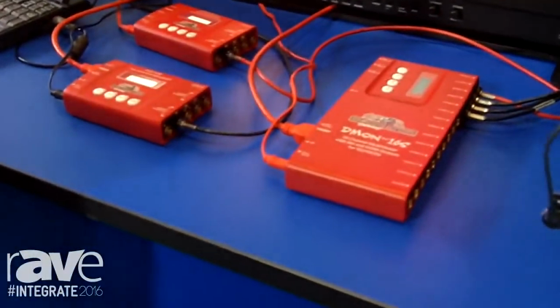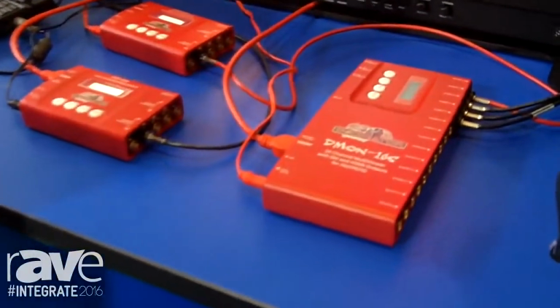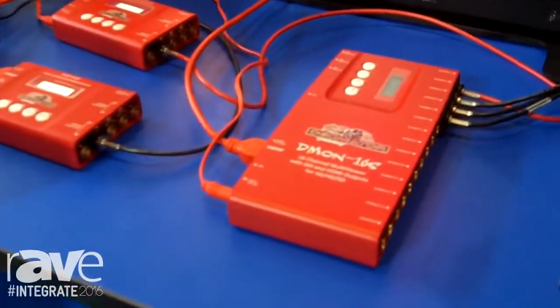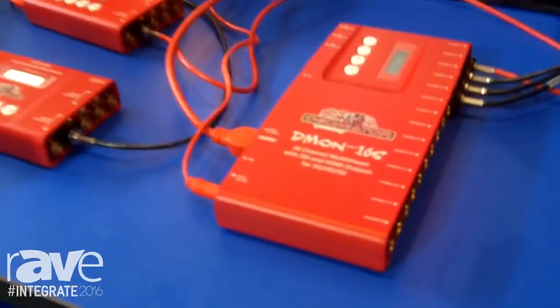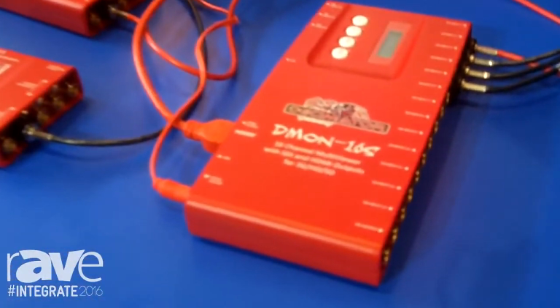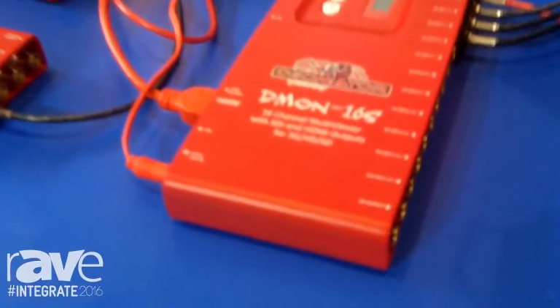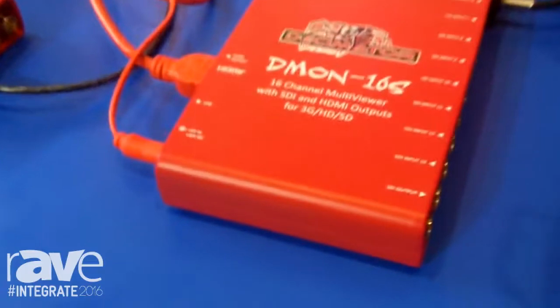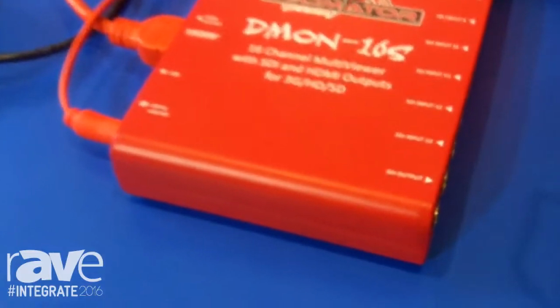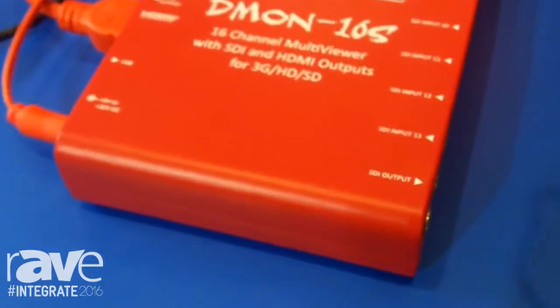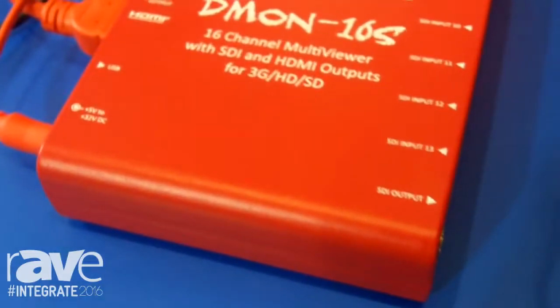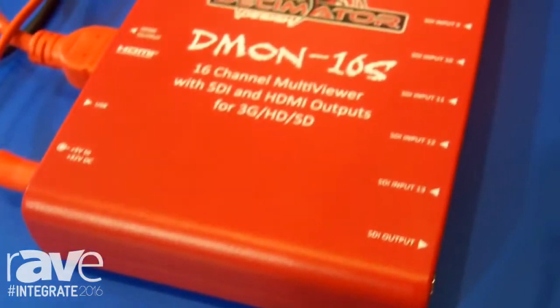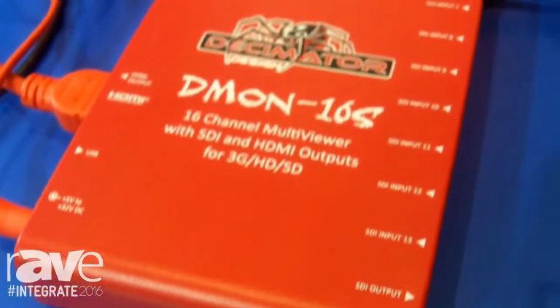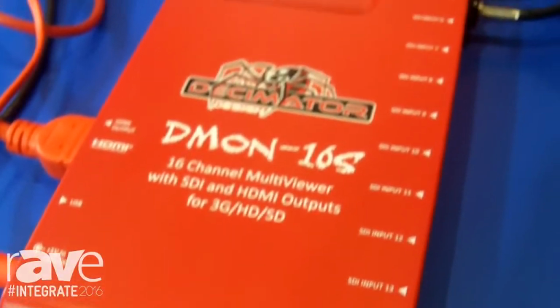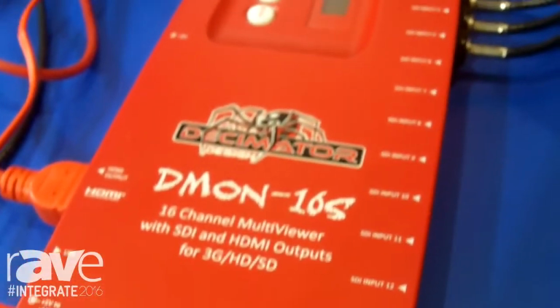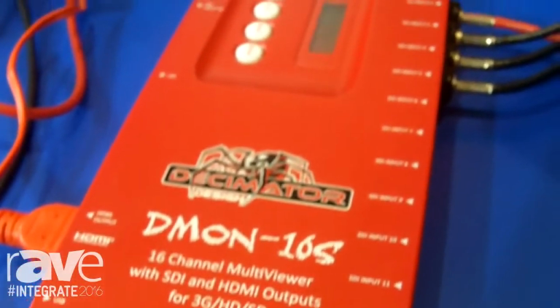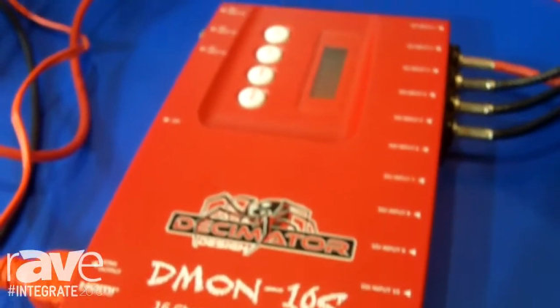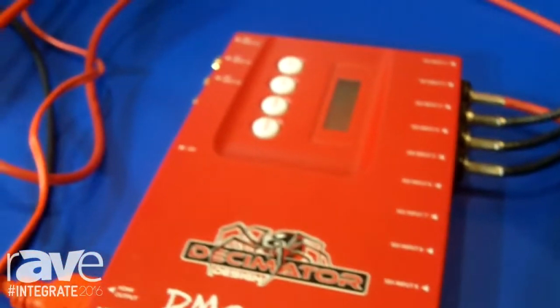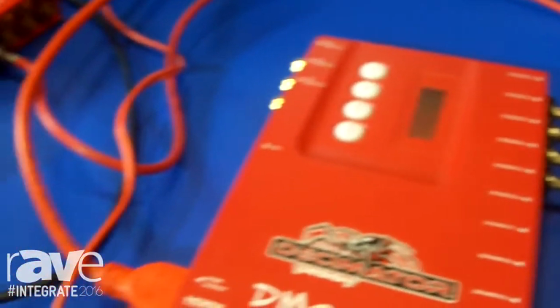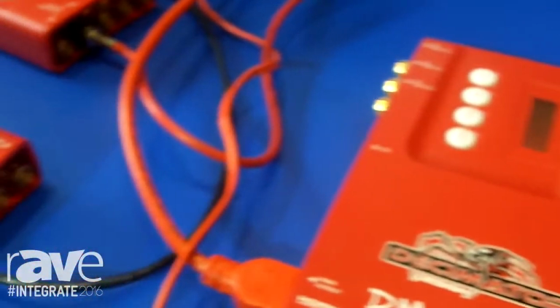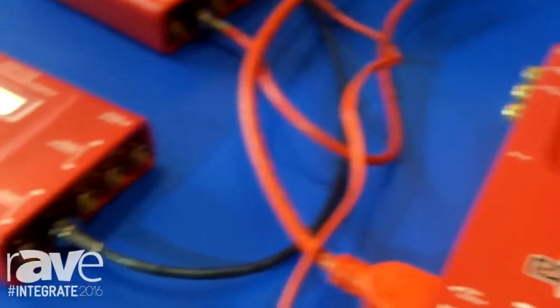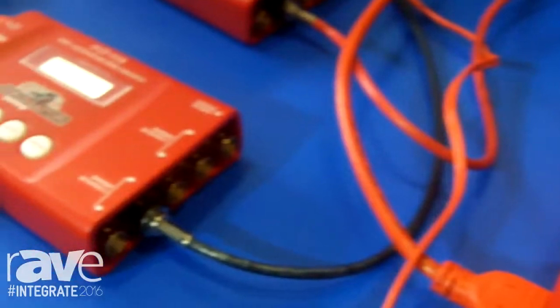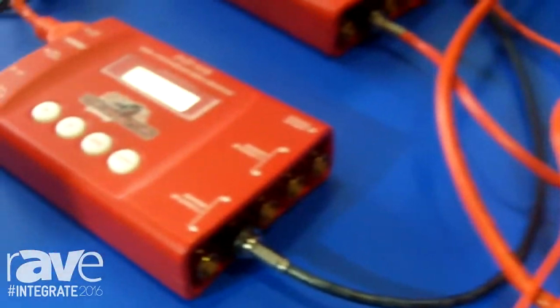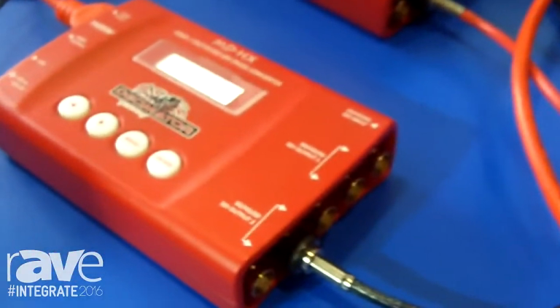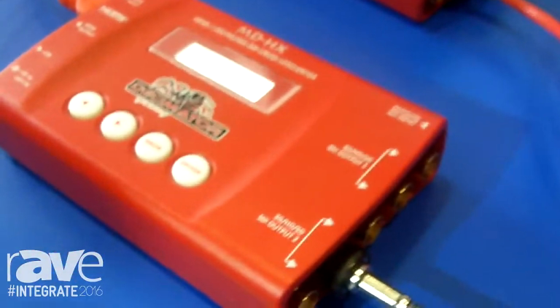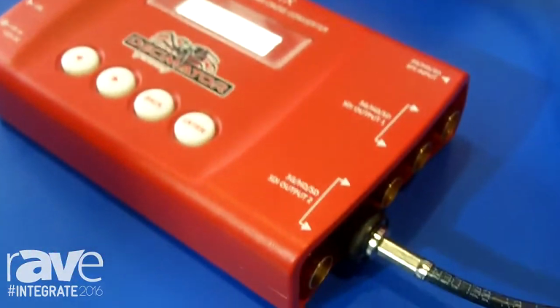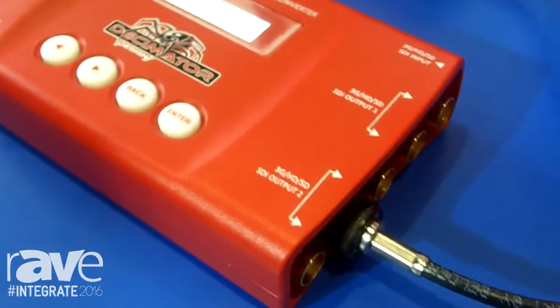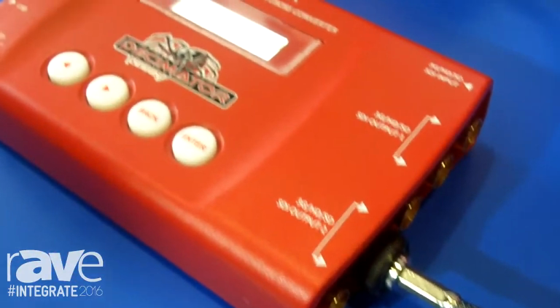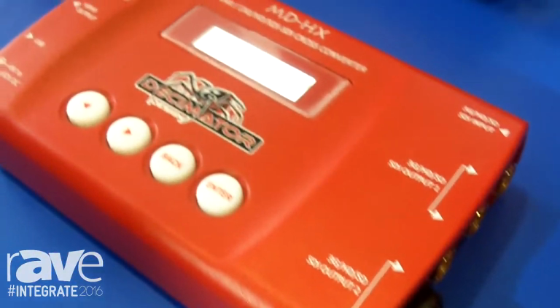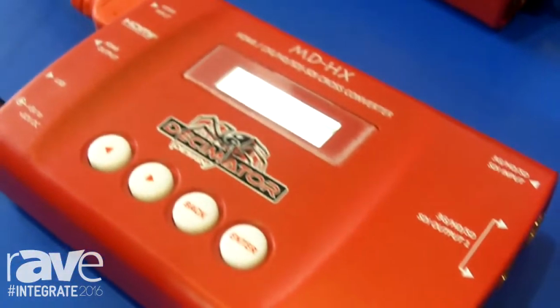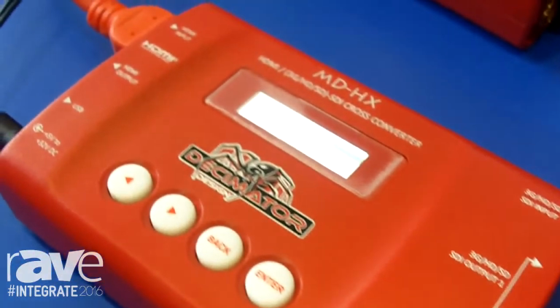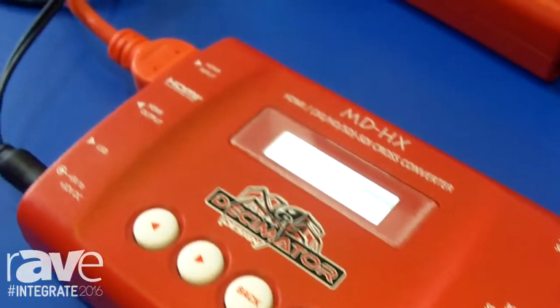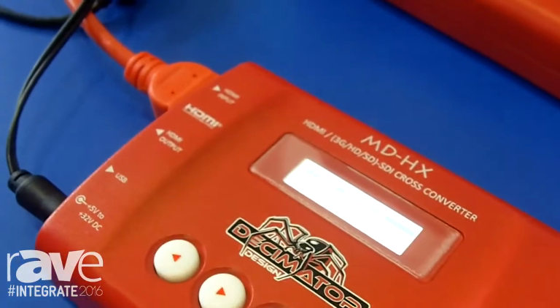Decimator Design is an Australian company and here we have the three main products from them. The very popular MD HX, which is a bi-directional HDMI SDI converter.